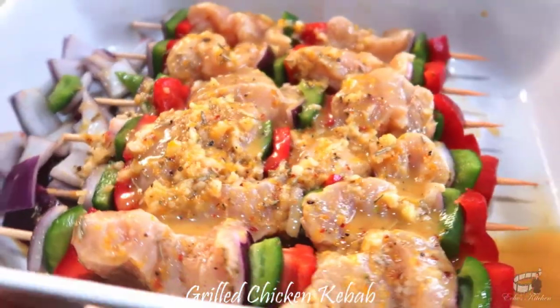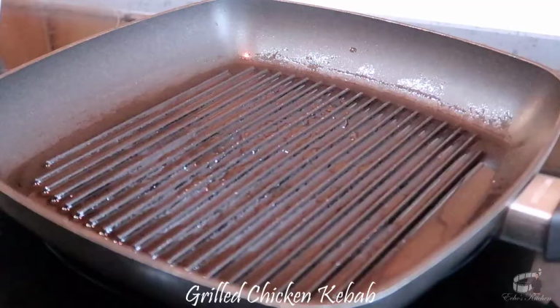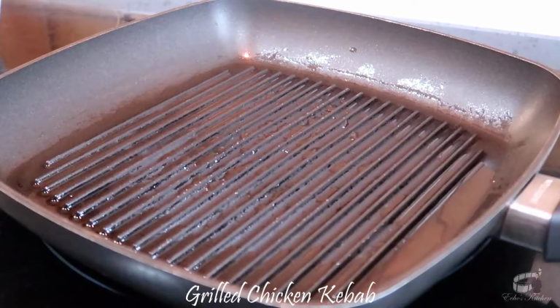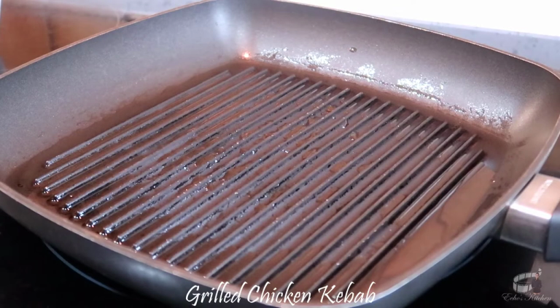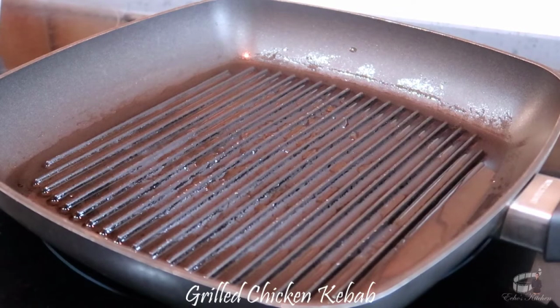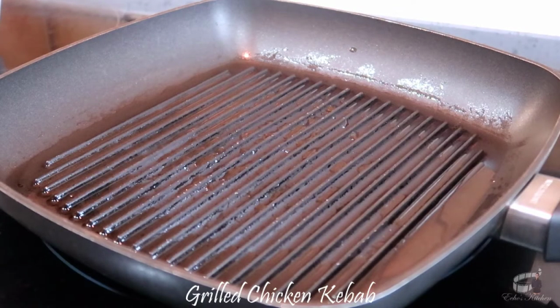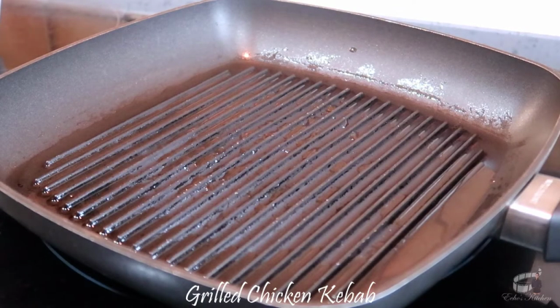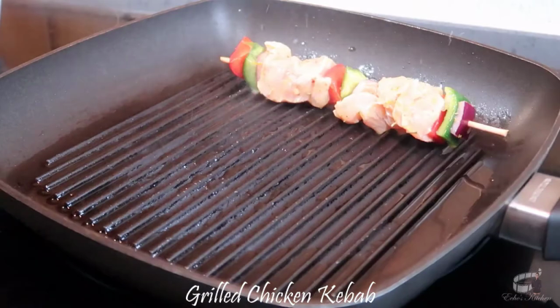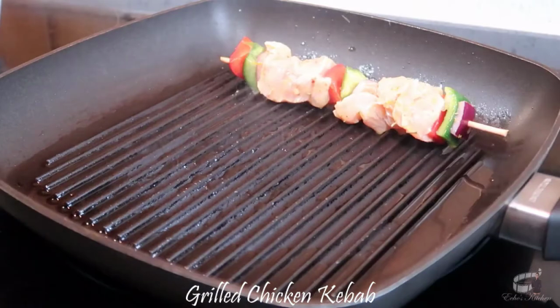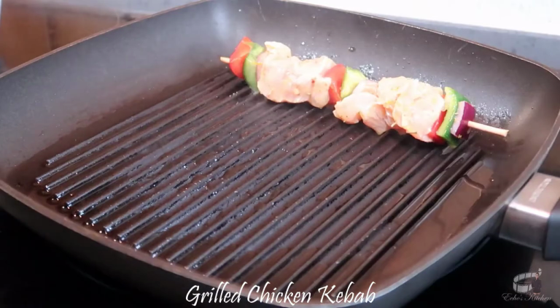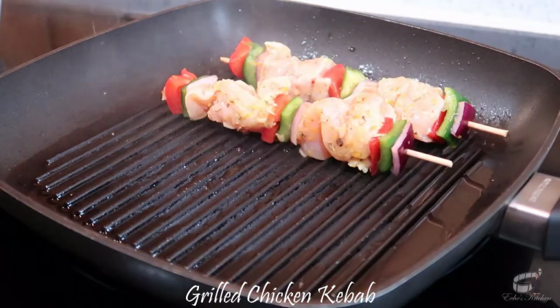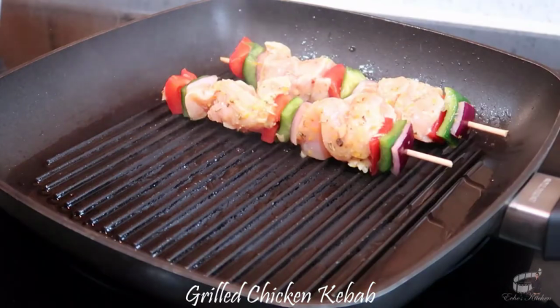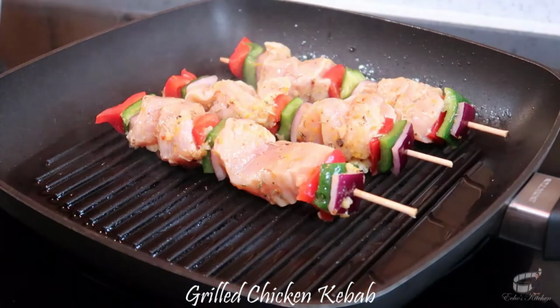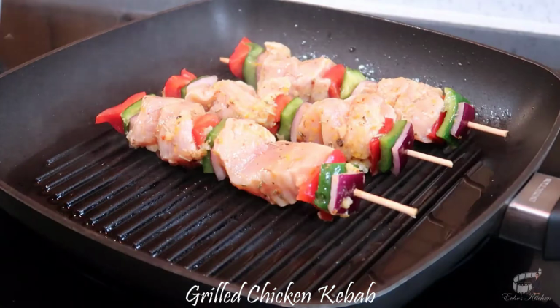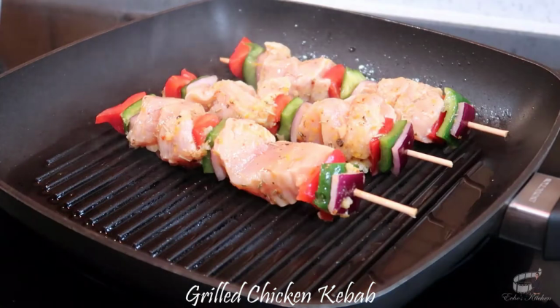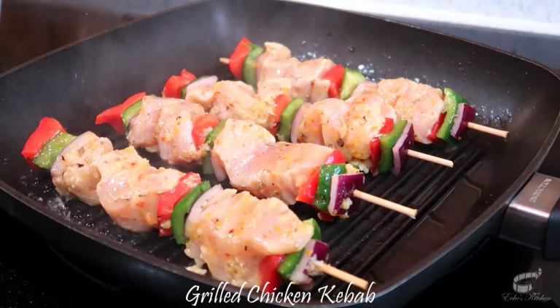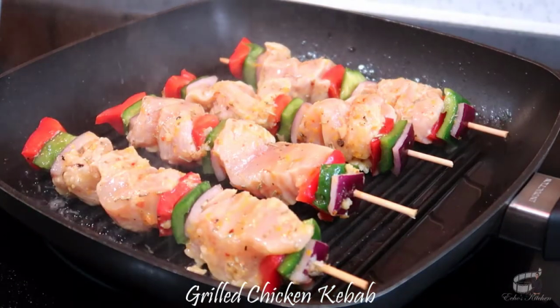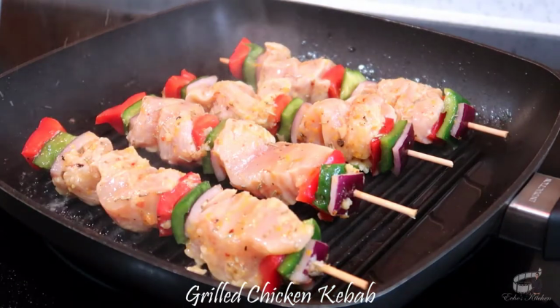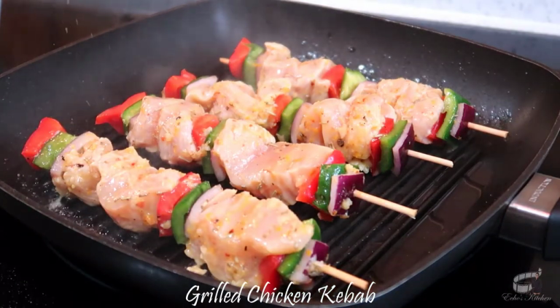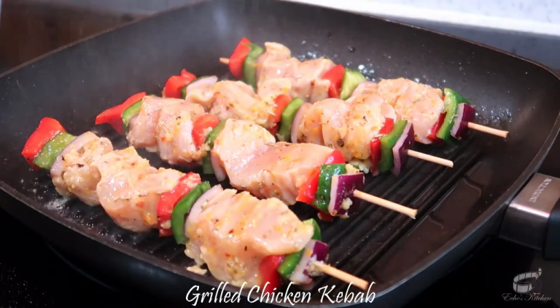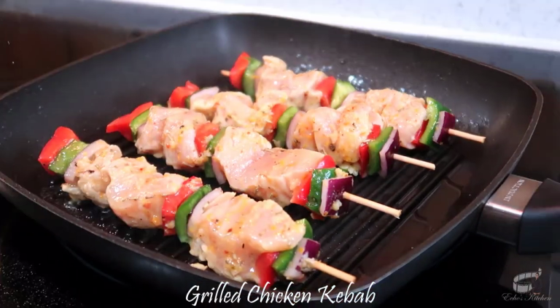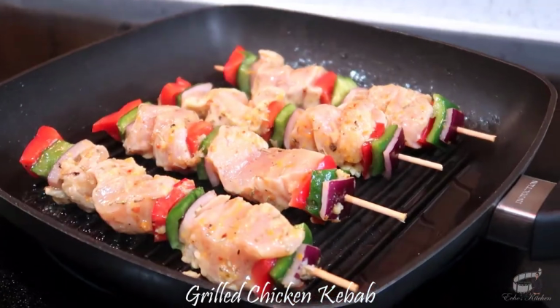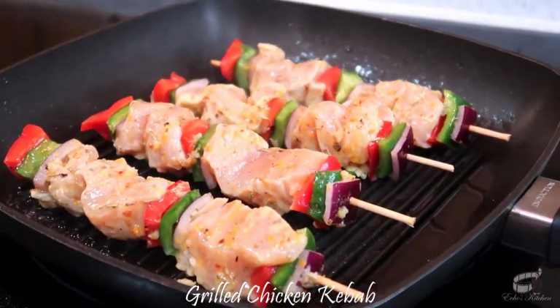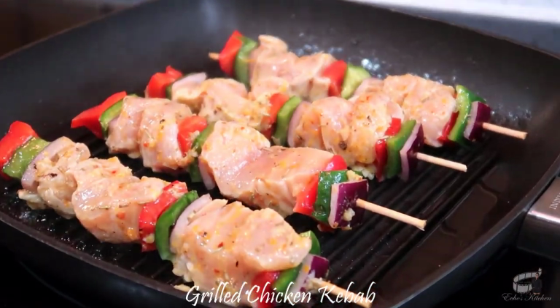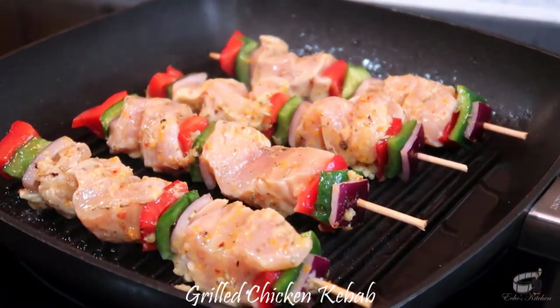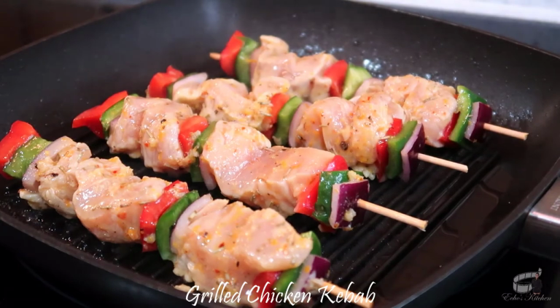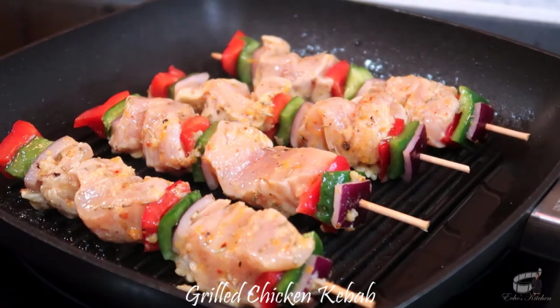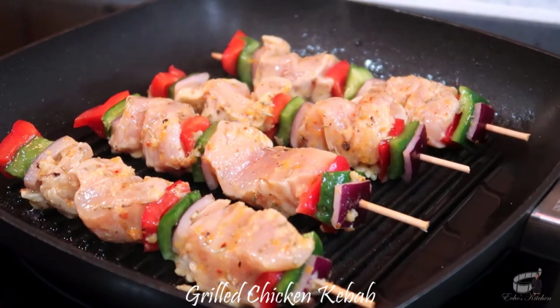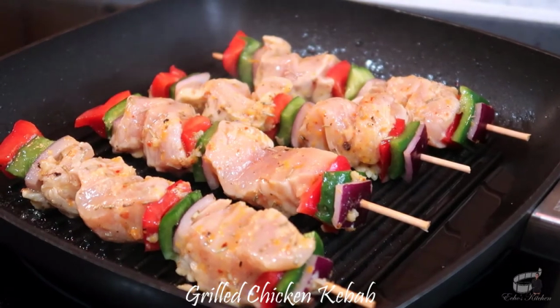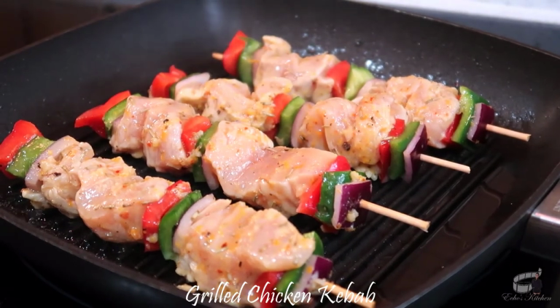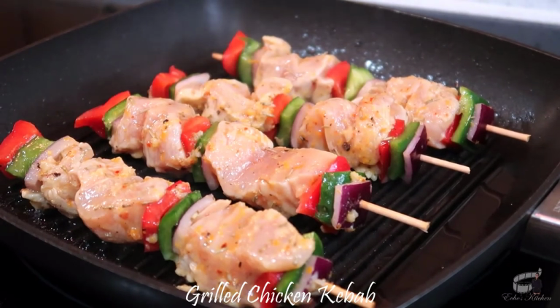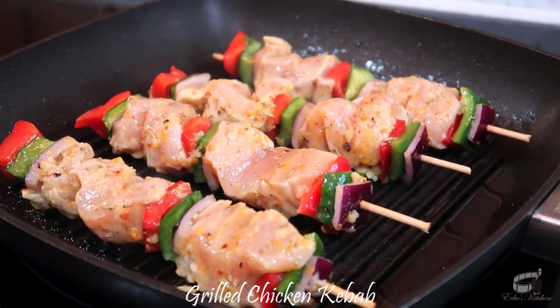Grease the grill pan with oil and cook the kebabs over medium heat for about 3 minutes on all sides. Keep in mind that the cooking time may vary depending on the size of your meat.